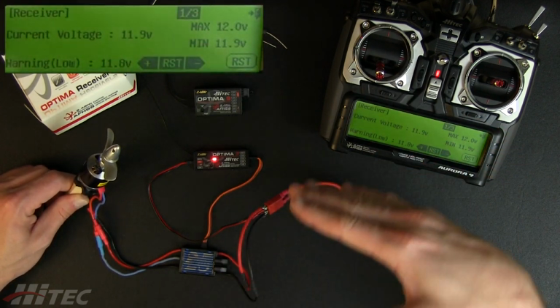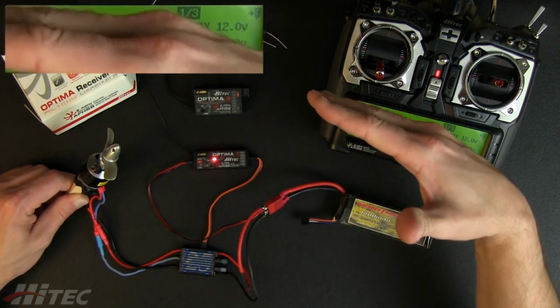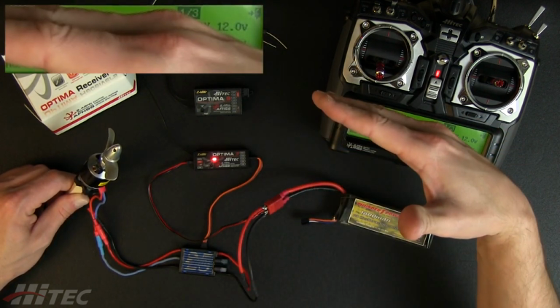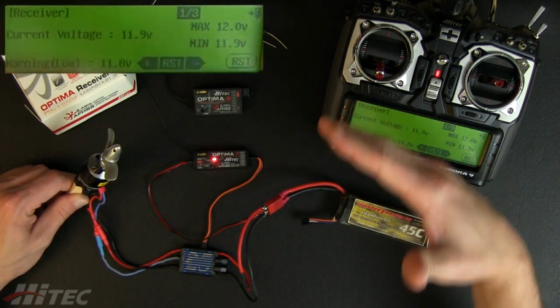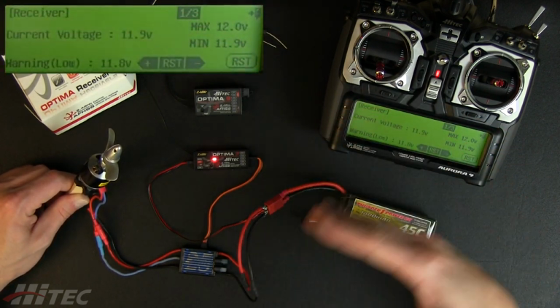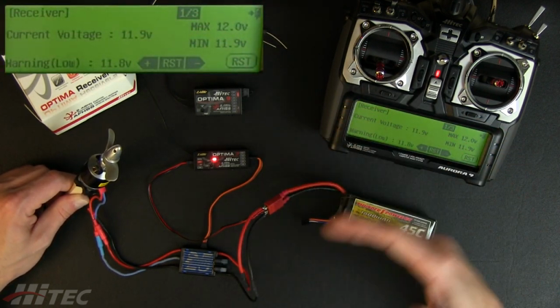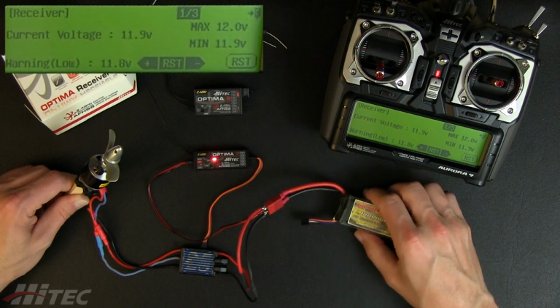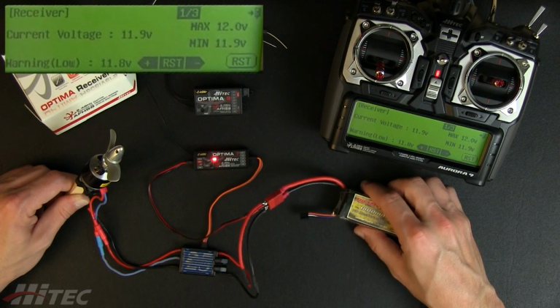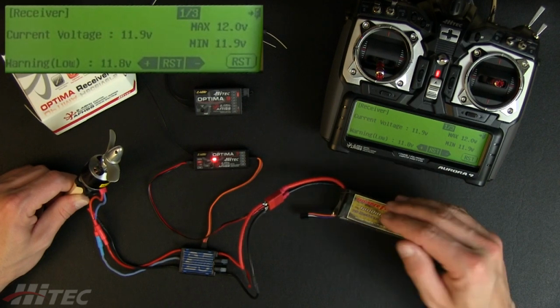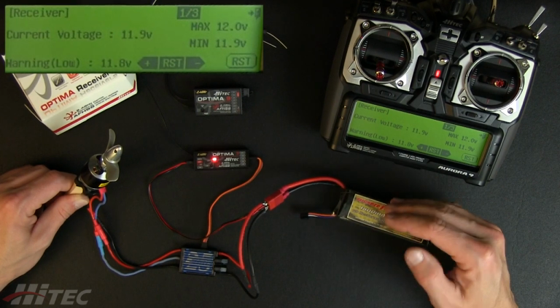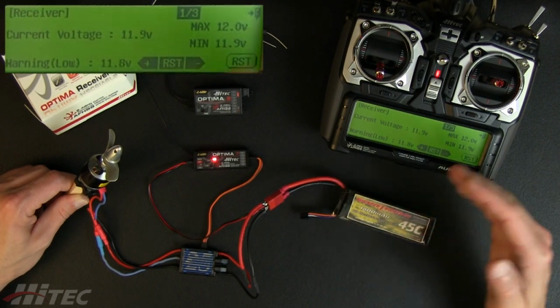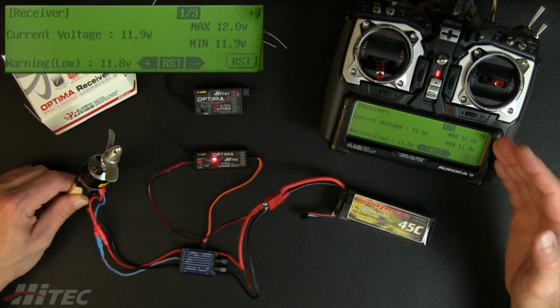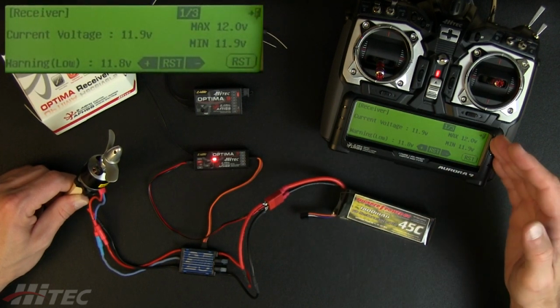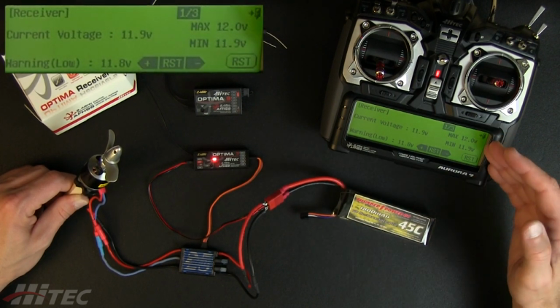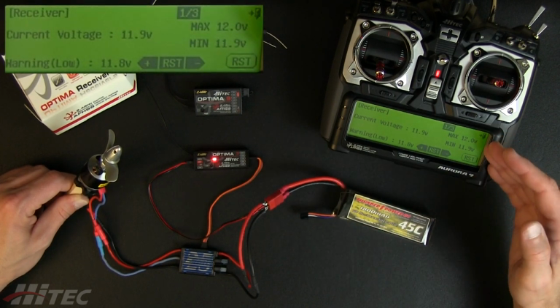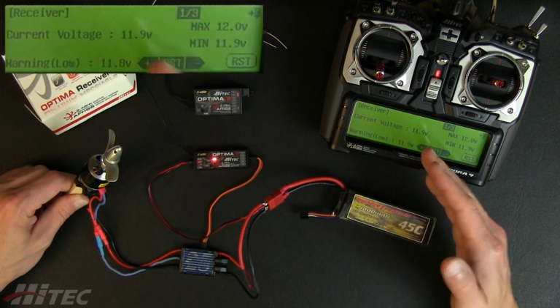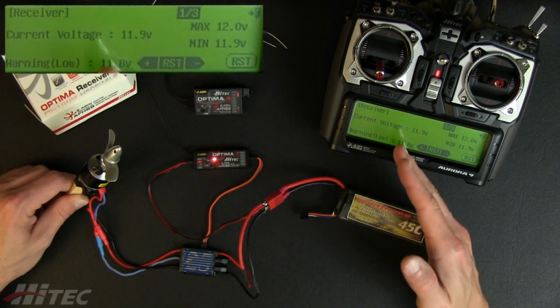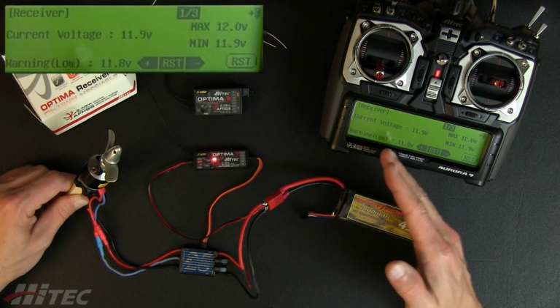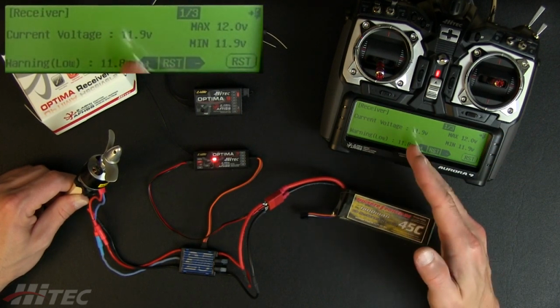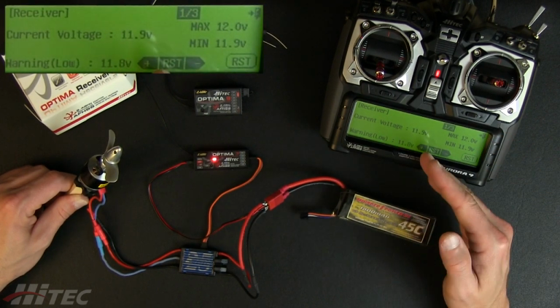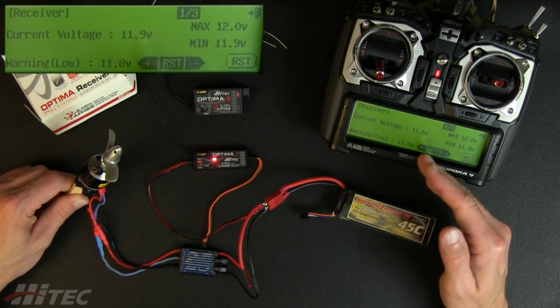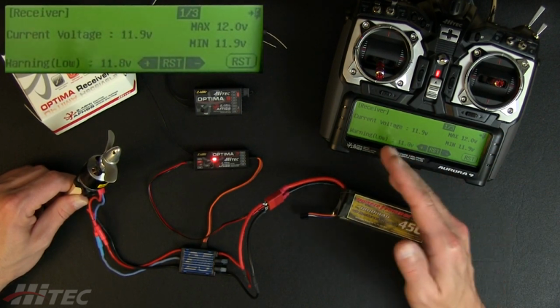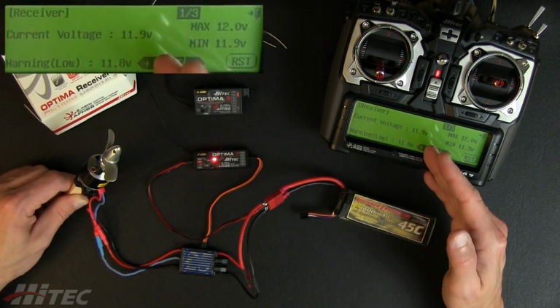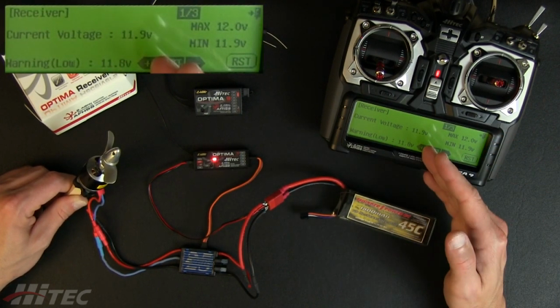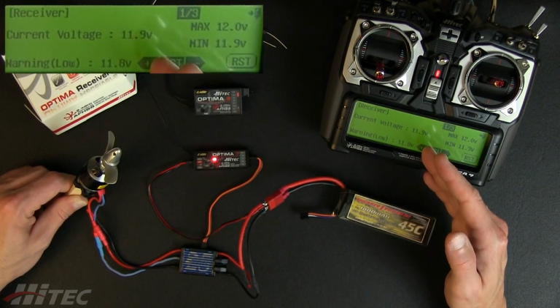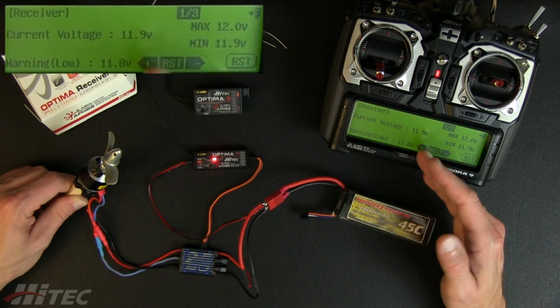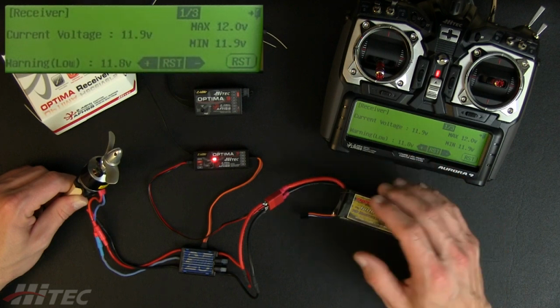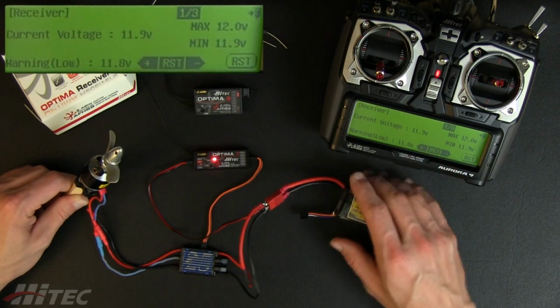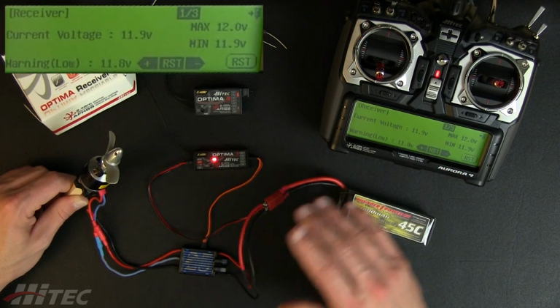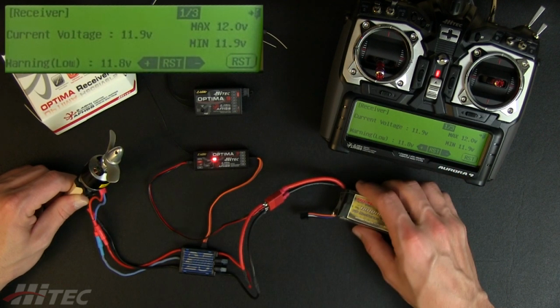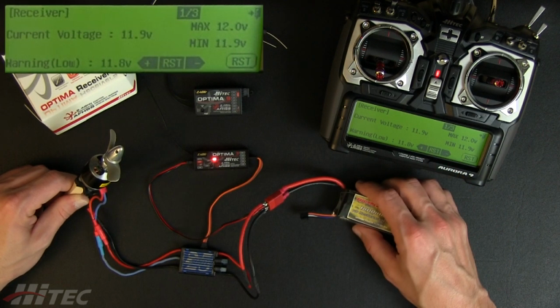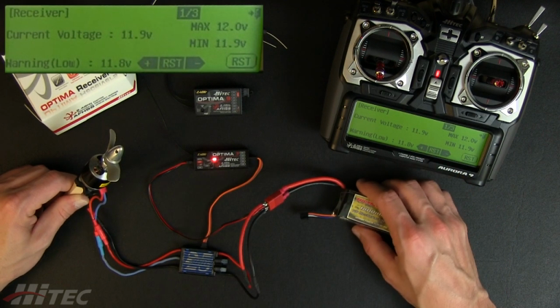That's just the nature of the beast. So you may hear it warn you a little earlier than what you want, and you can adjust accordingly based on how your power plant is set up.